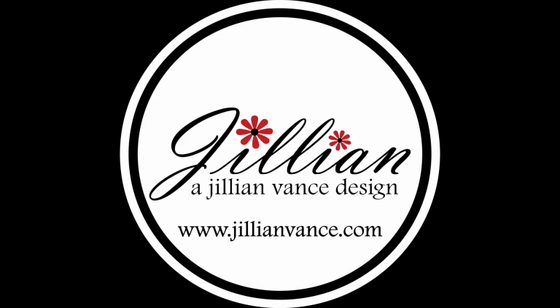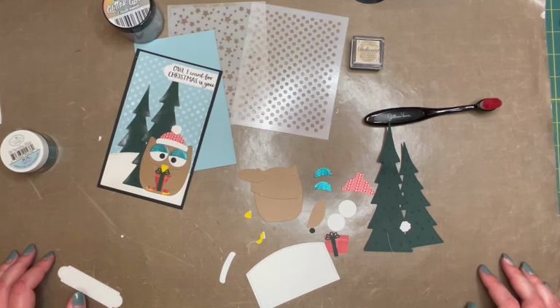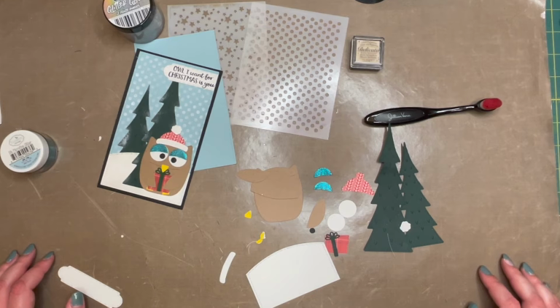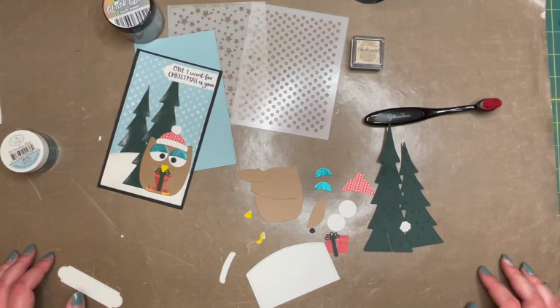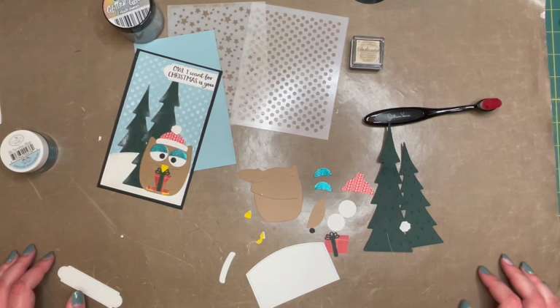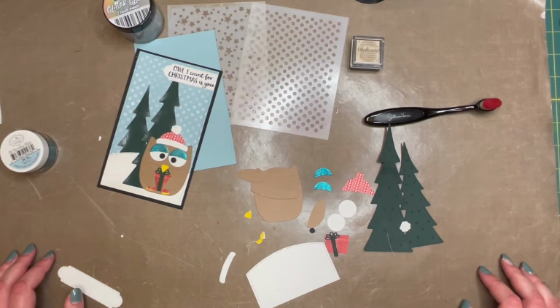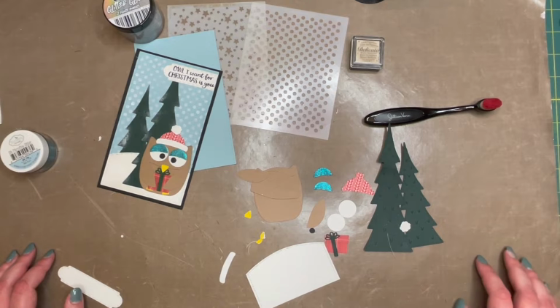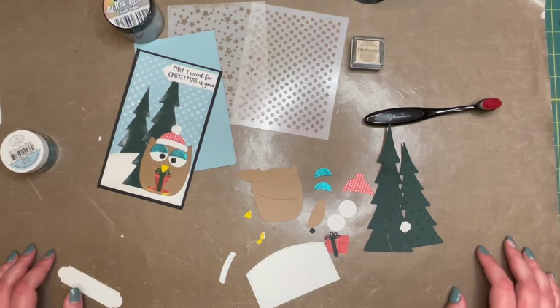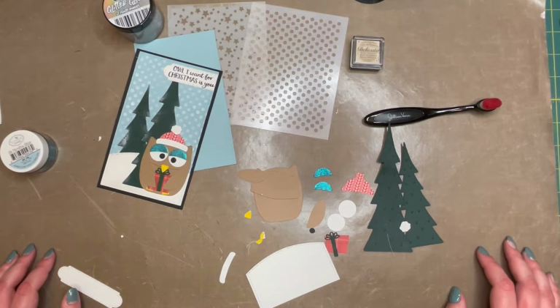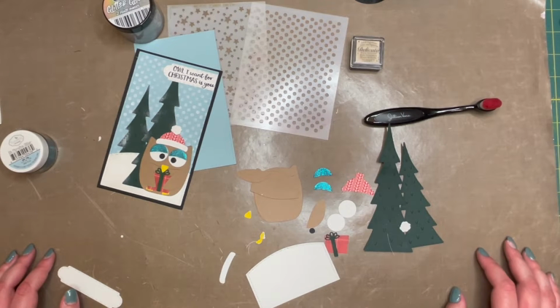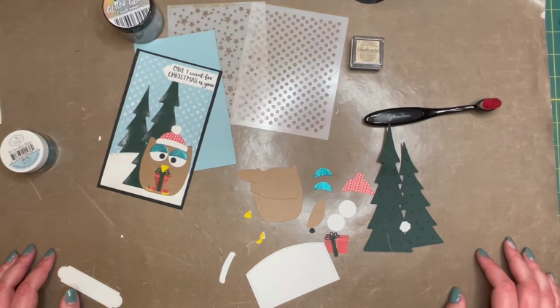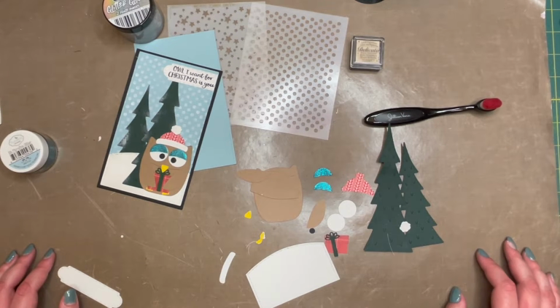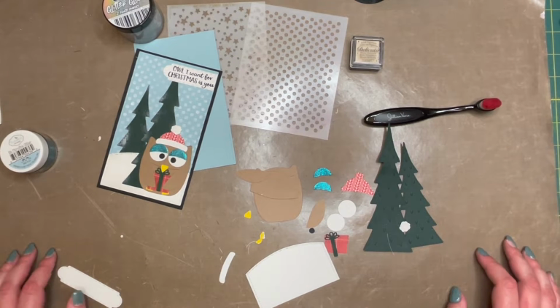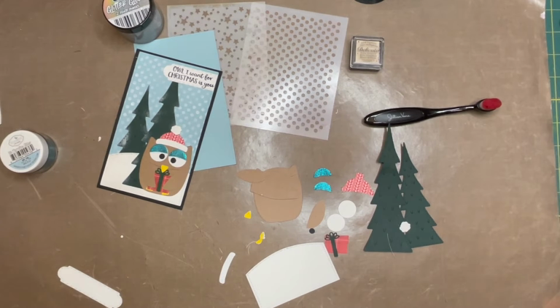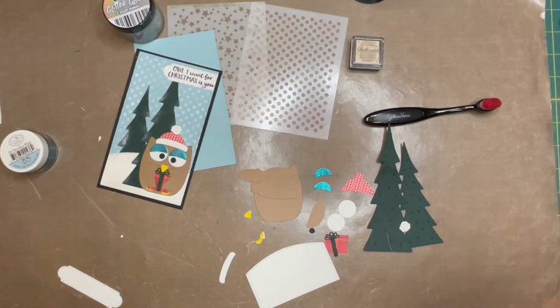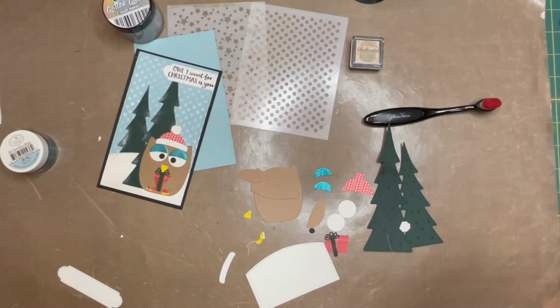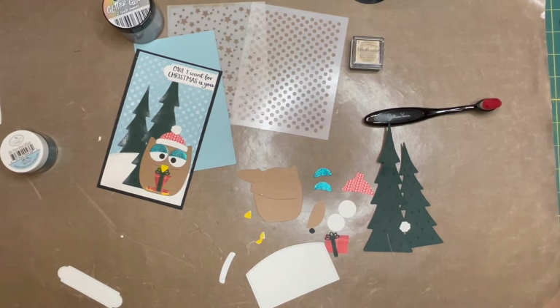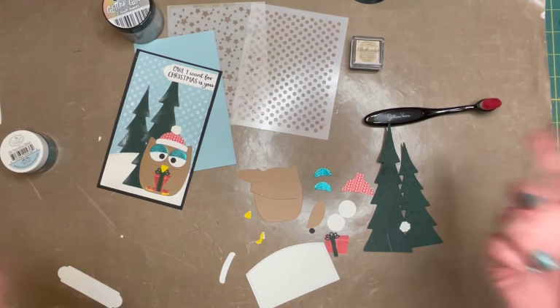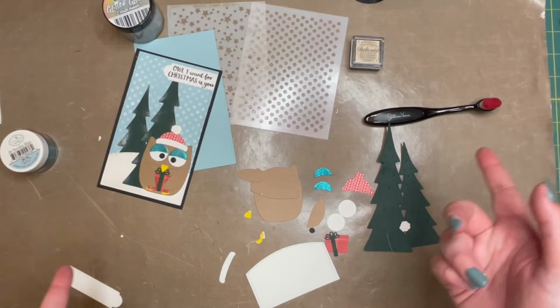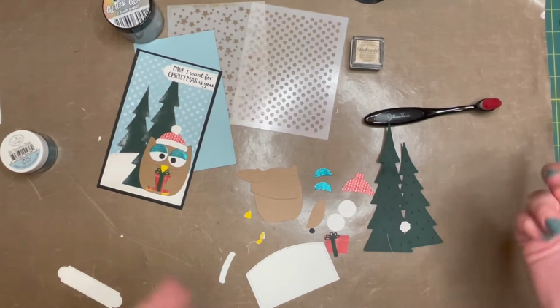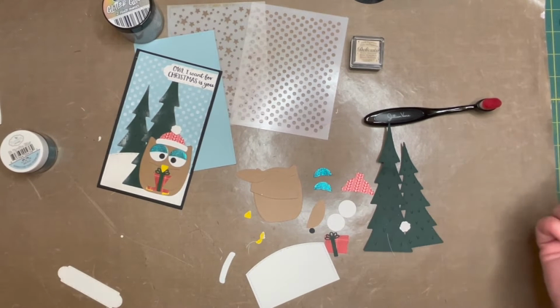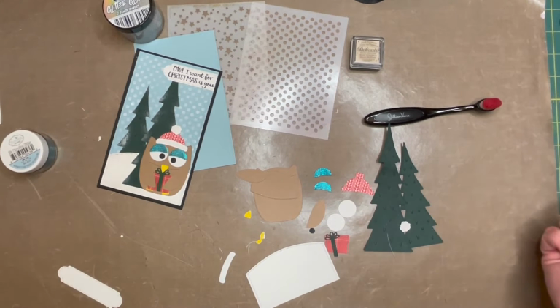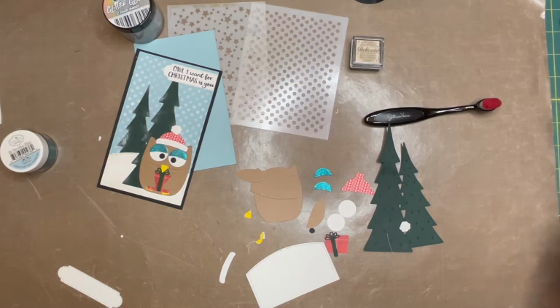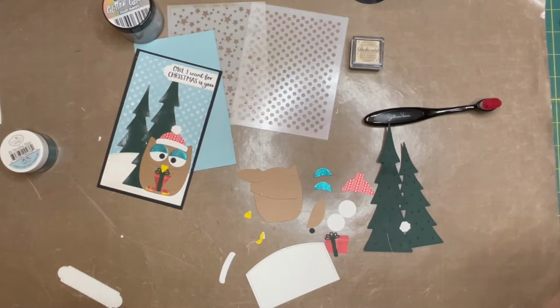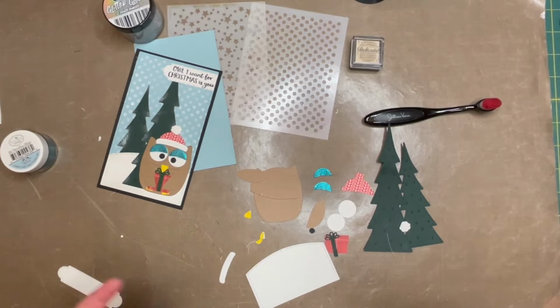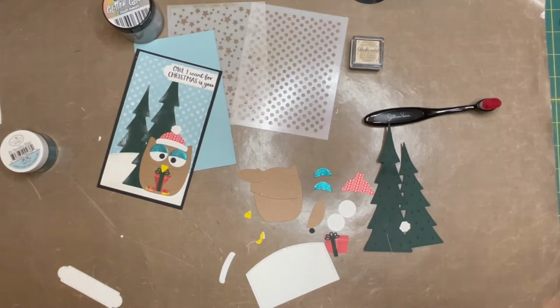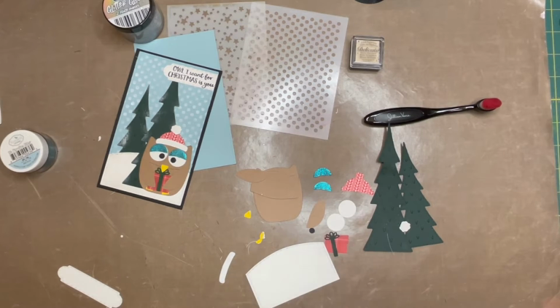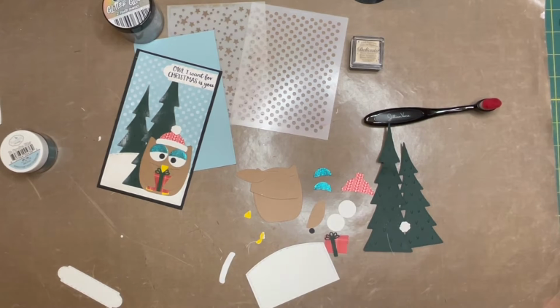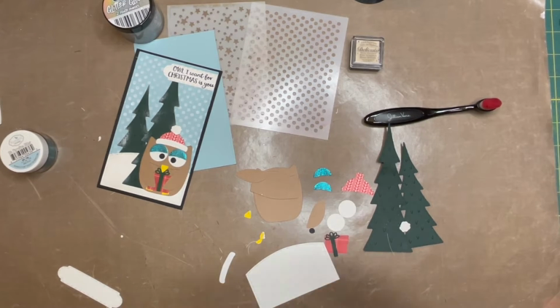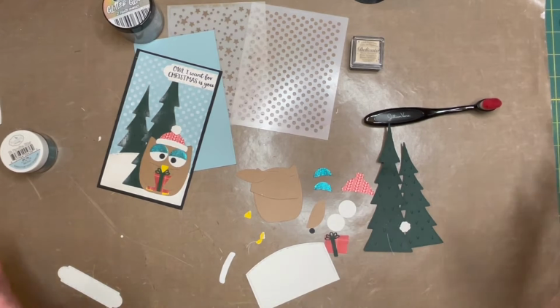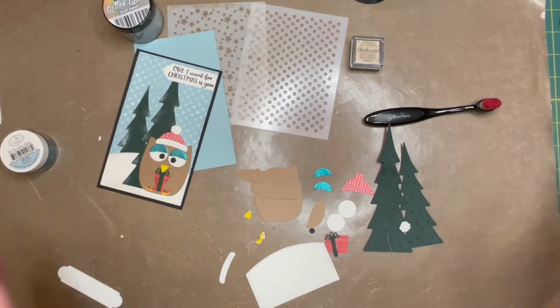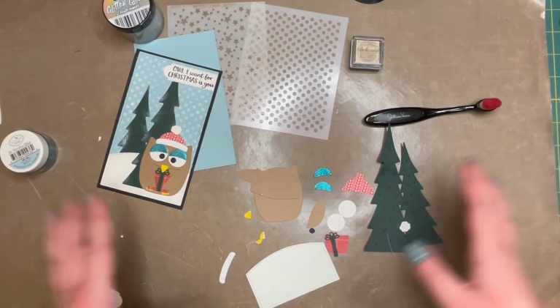Hello everyone, Jillian from Jillian Vance Design here, and today I am here with your homework for the November one-of-a-kind virtual event.